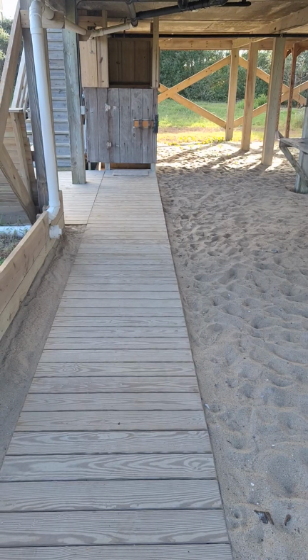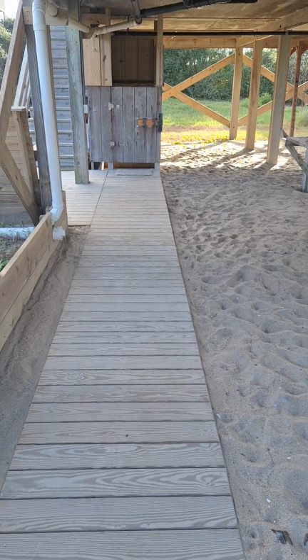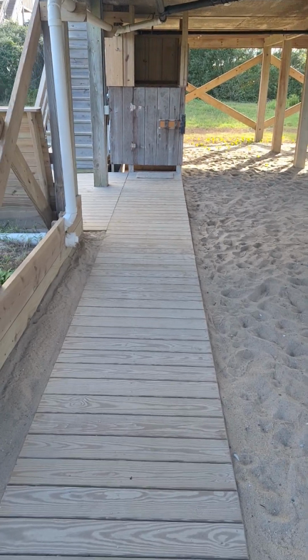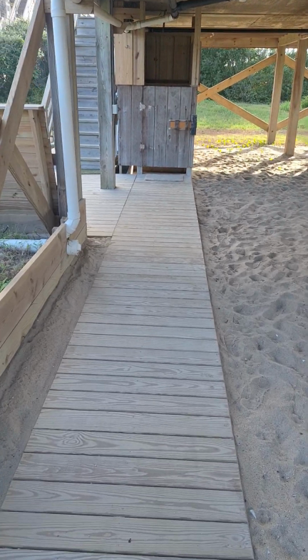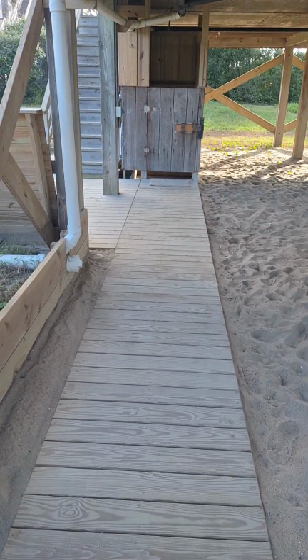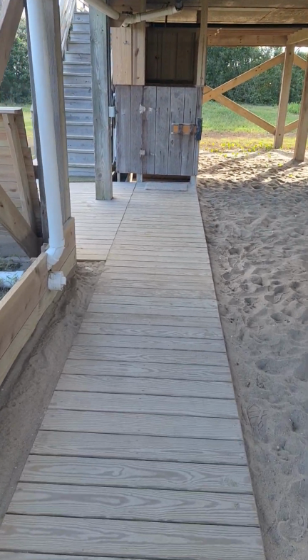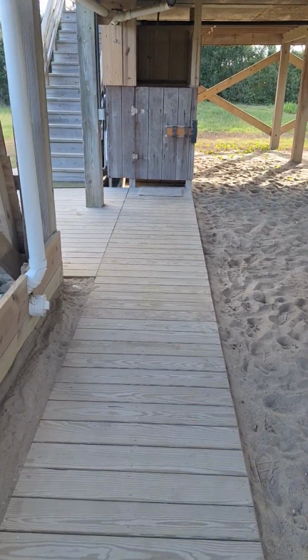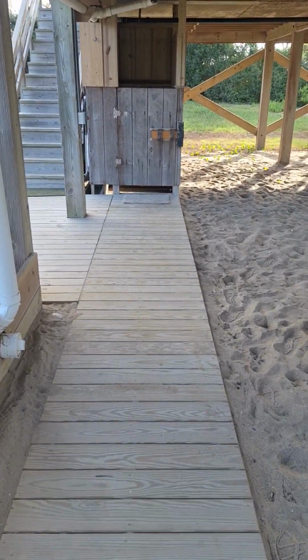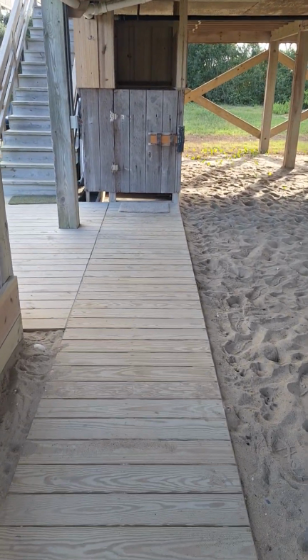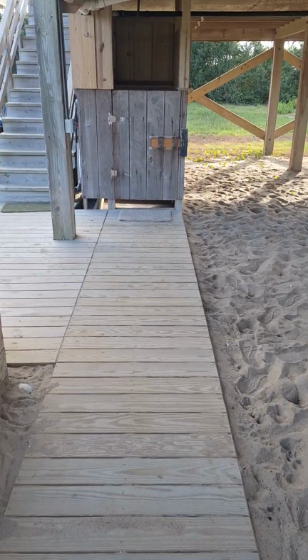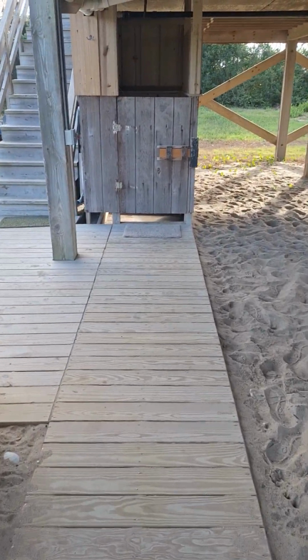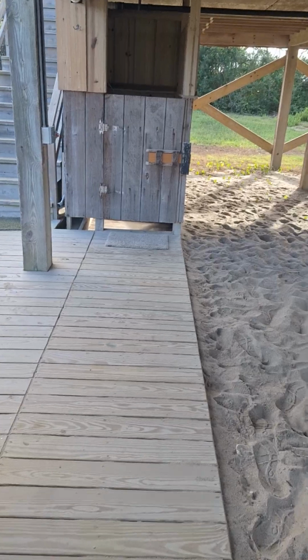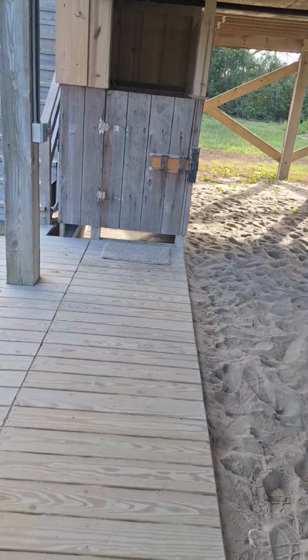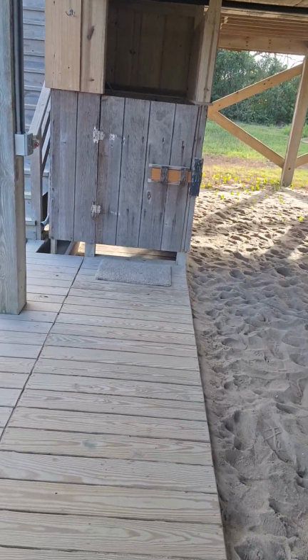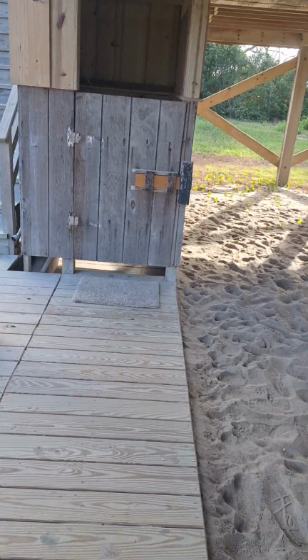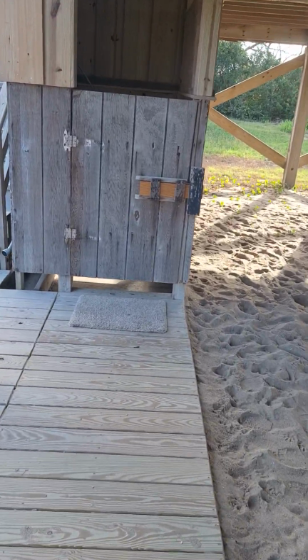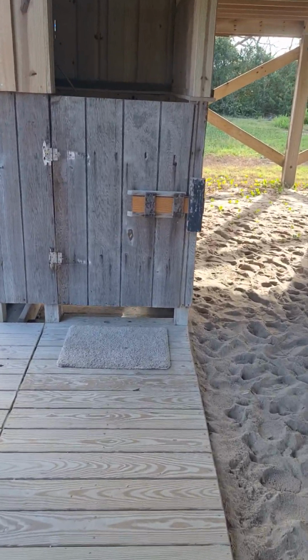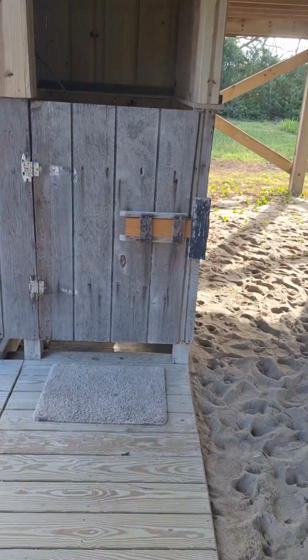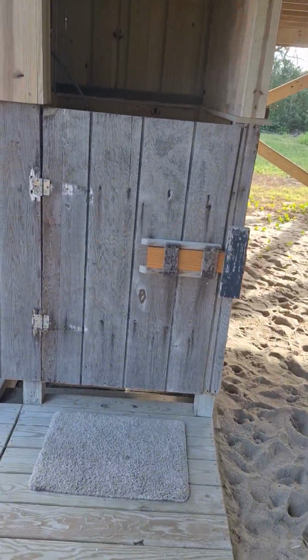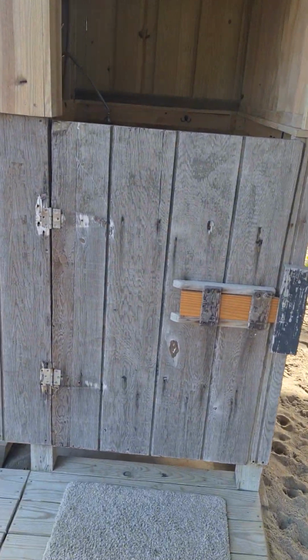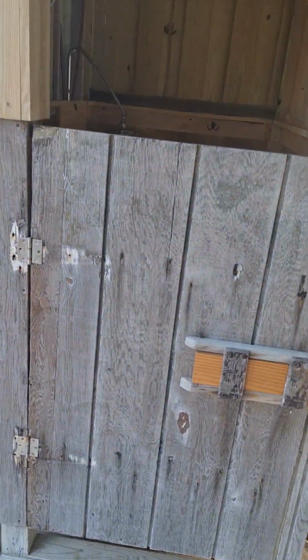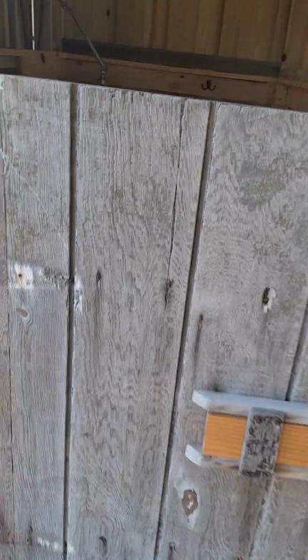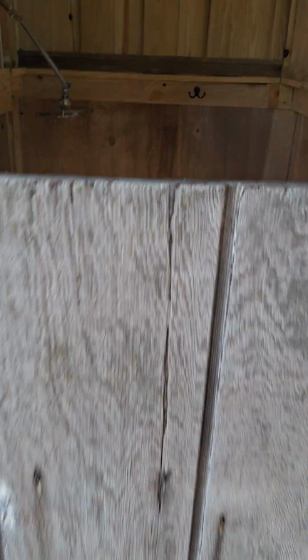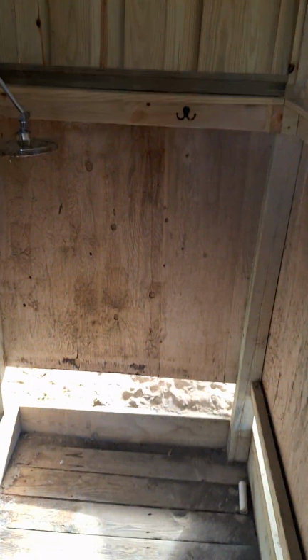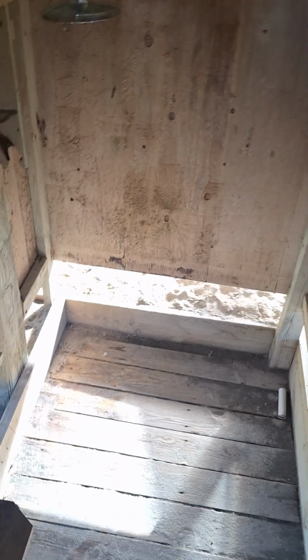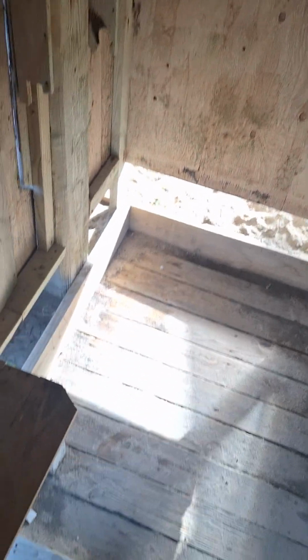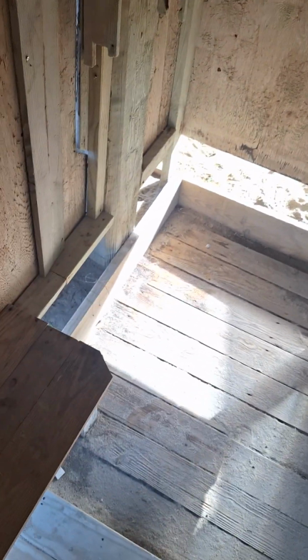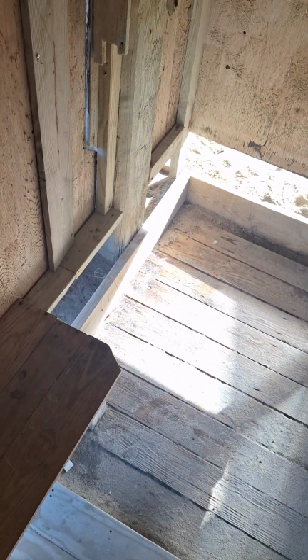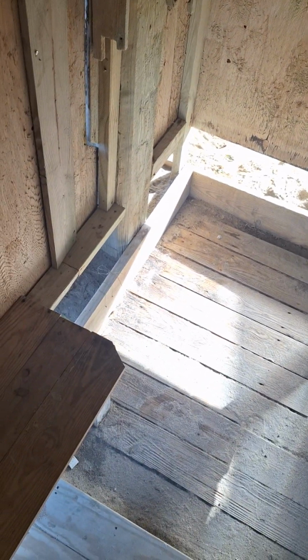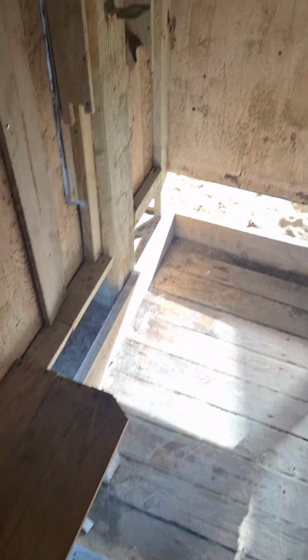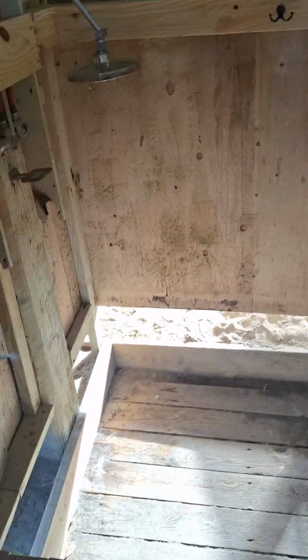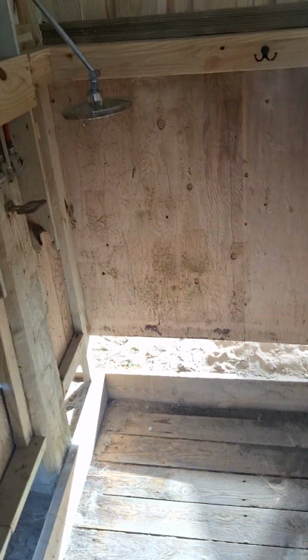As you start entering the house here, you will notice this little tiny thing that's standing here. Remember what this is — this is the outdoor shower after you spend your time out at the beach.